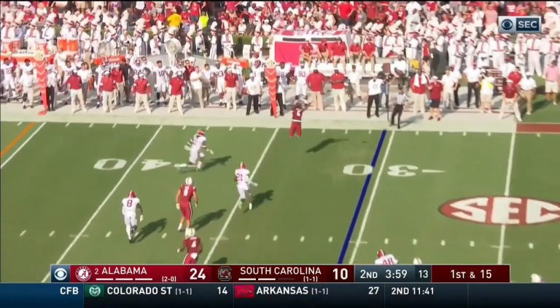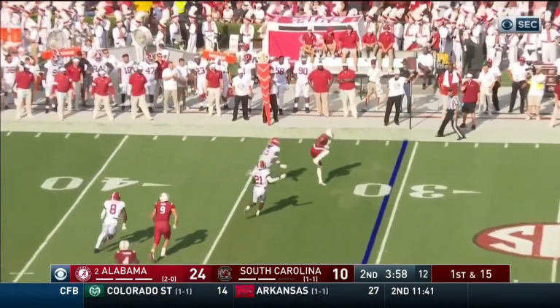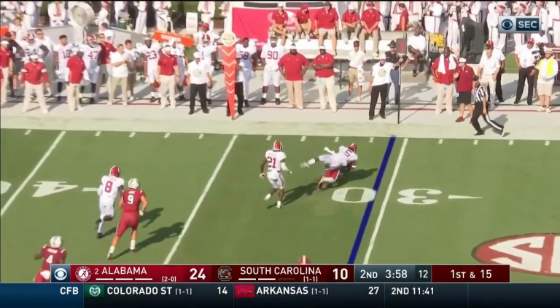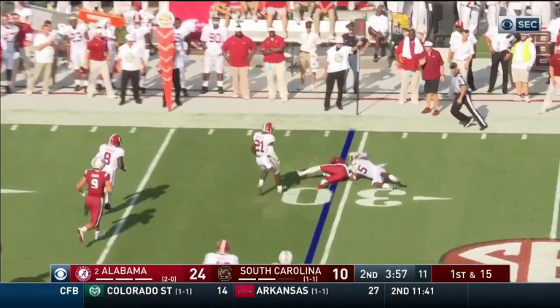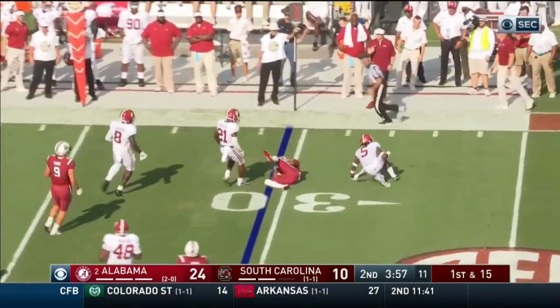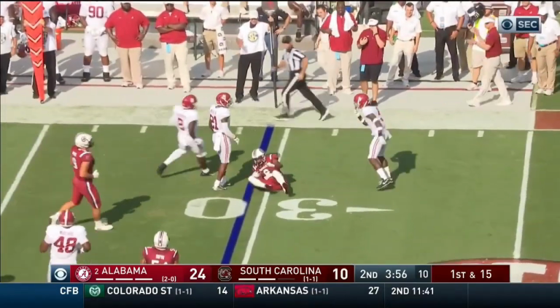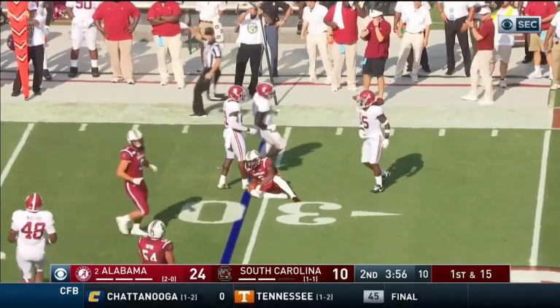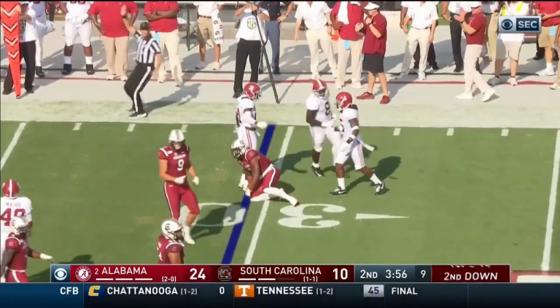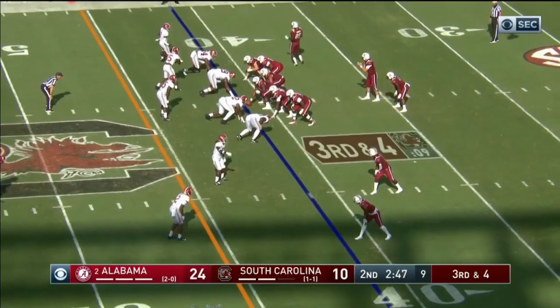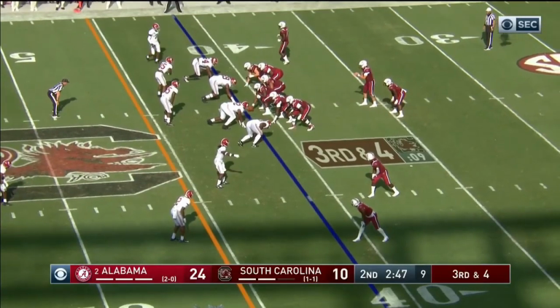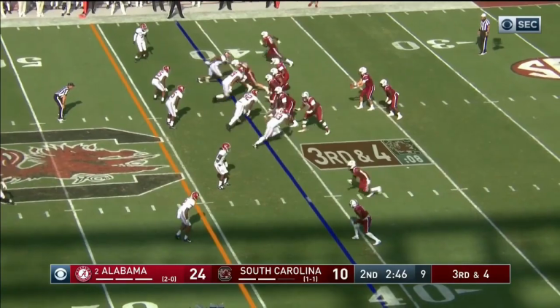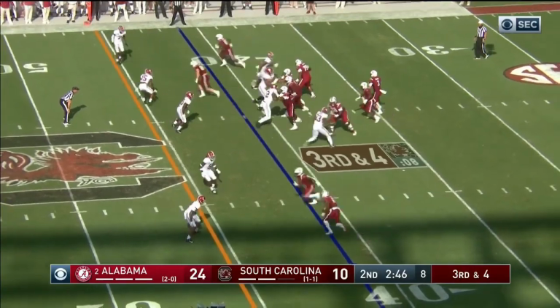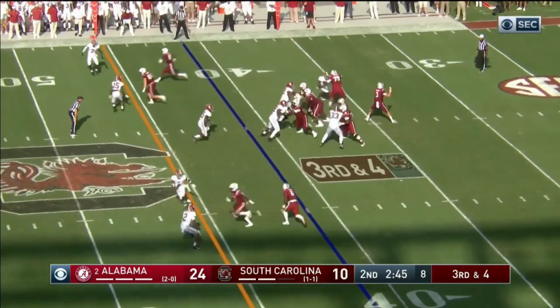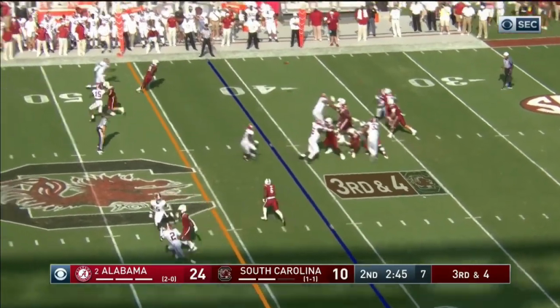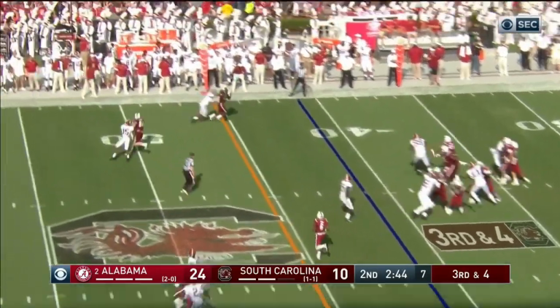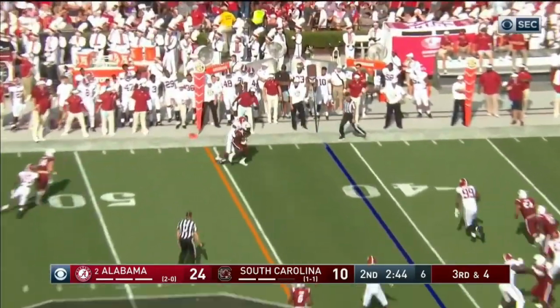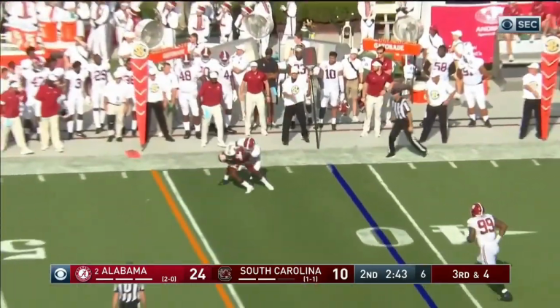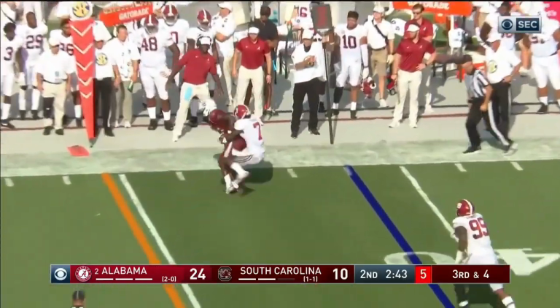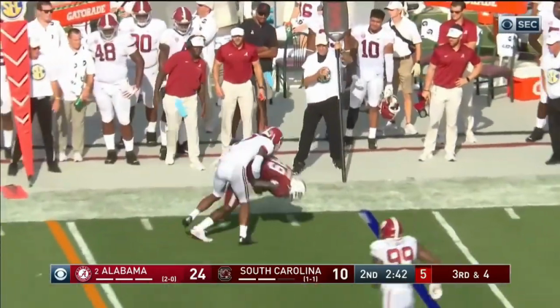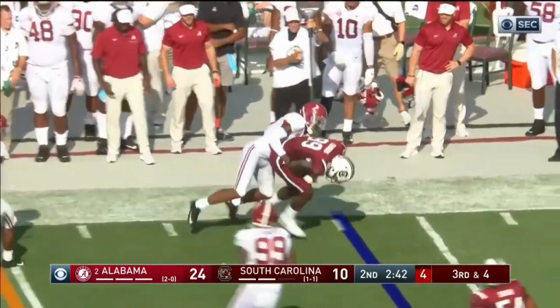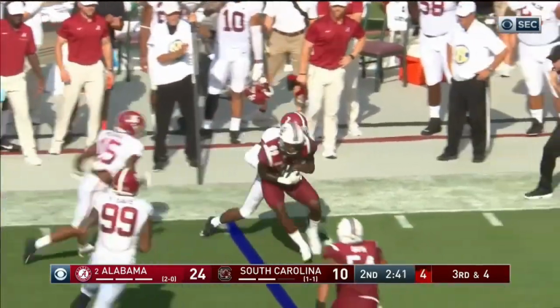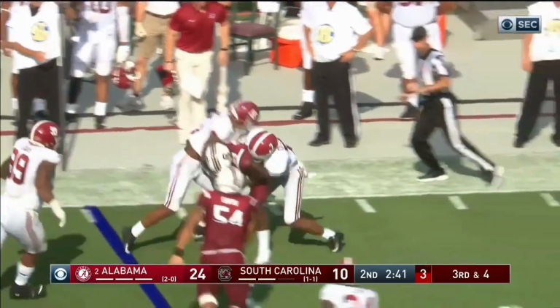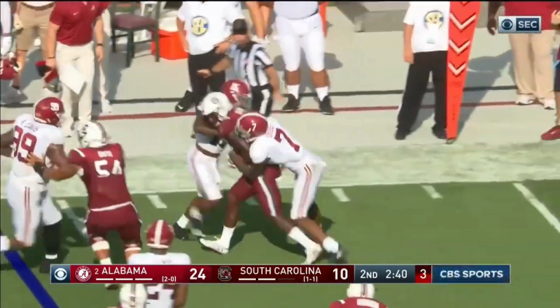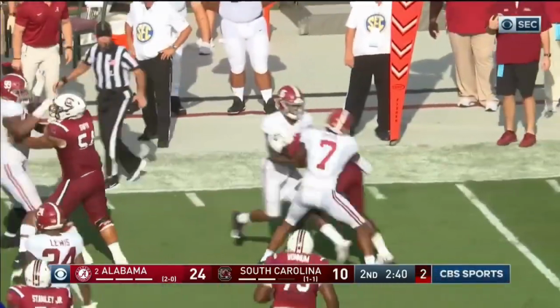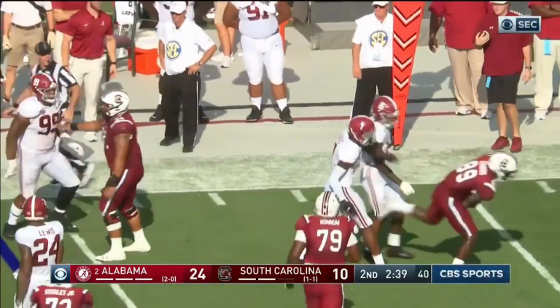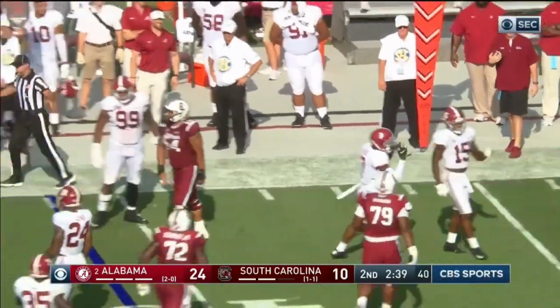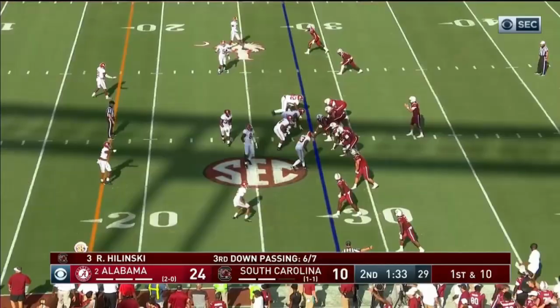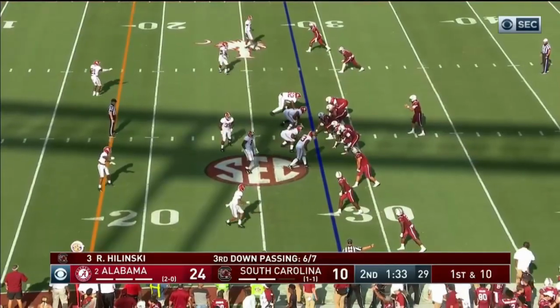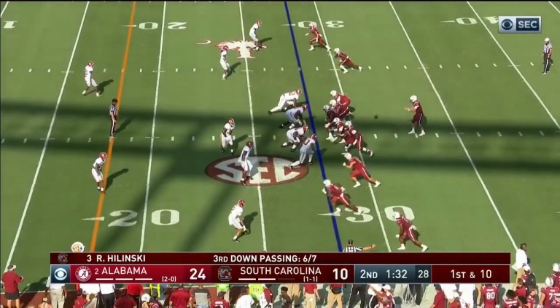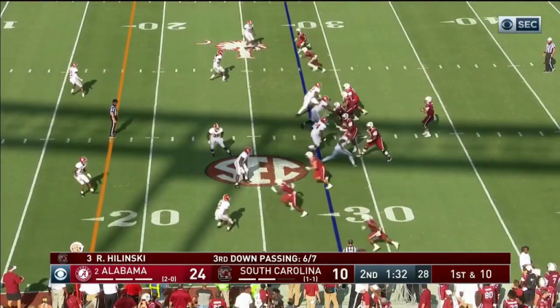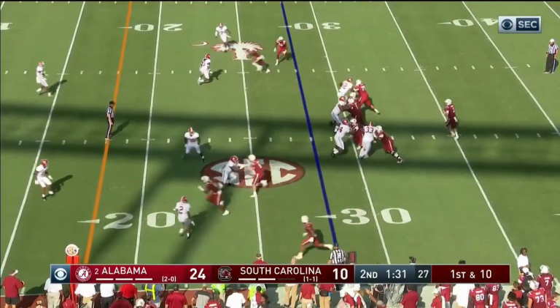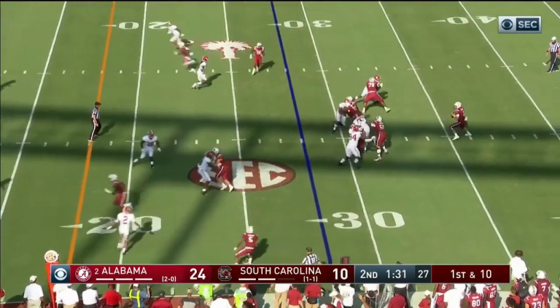Throws — a little high, but complete. And Feaster is in motion. Alinsky looks that way, throws that way, caught that way. But forward progress is going to be questionable here. That's the best beater.